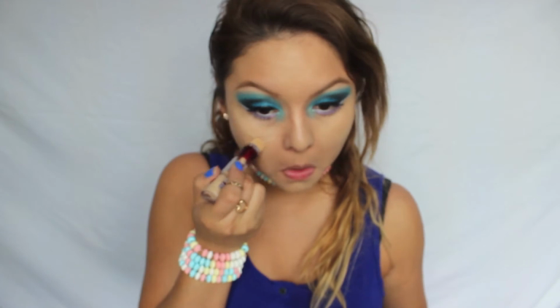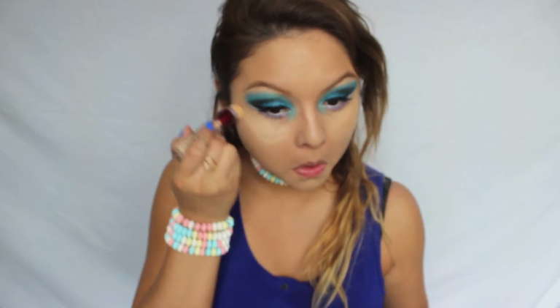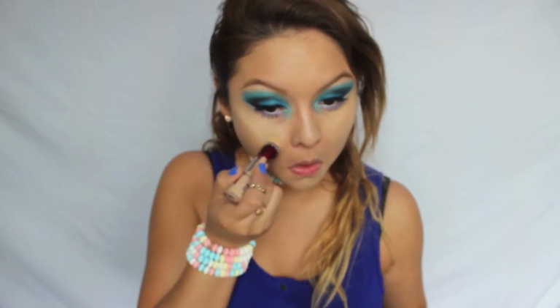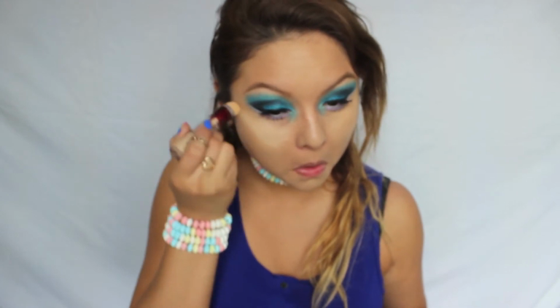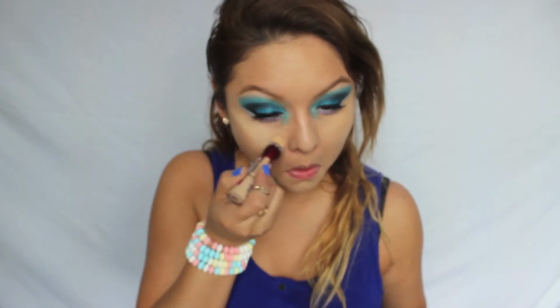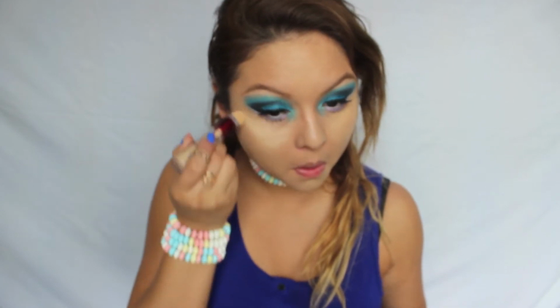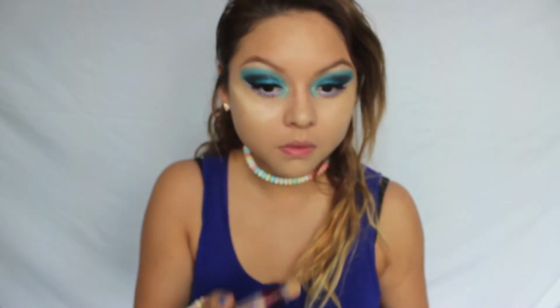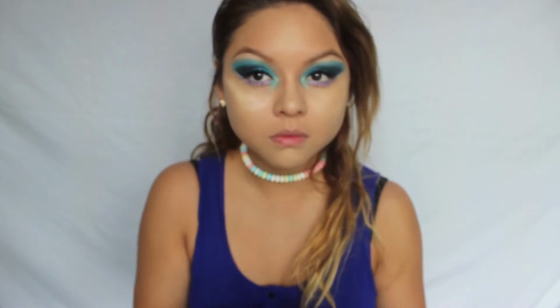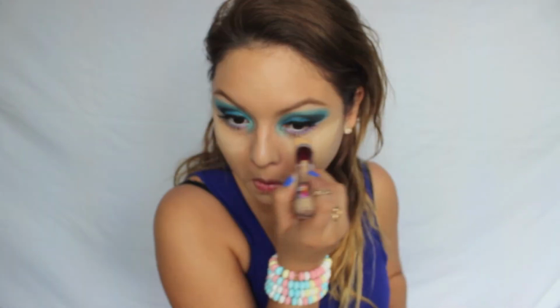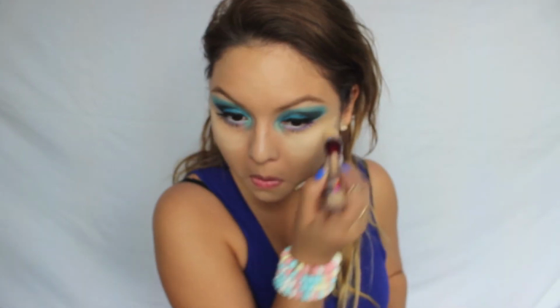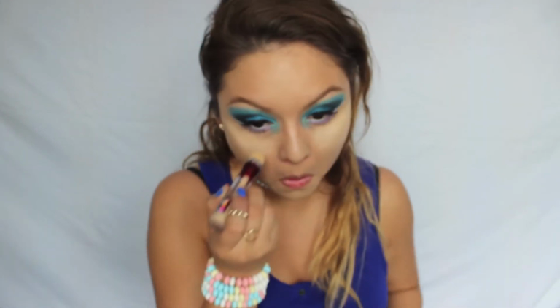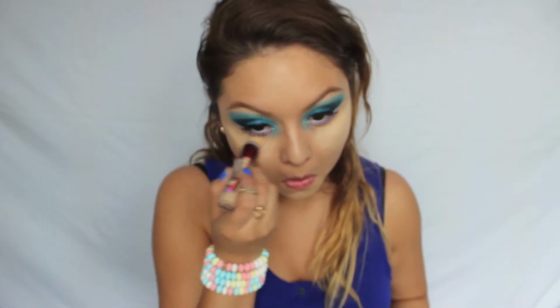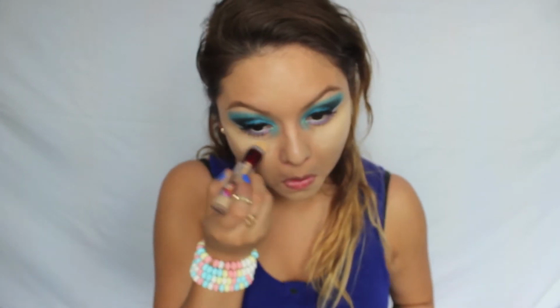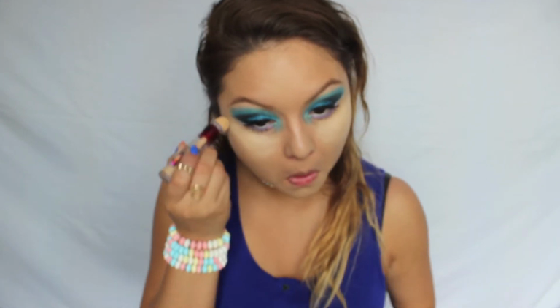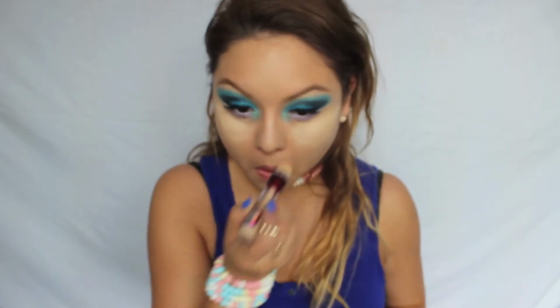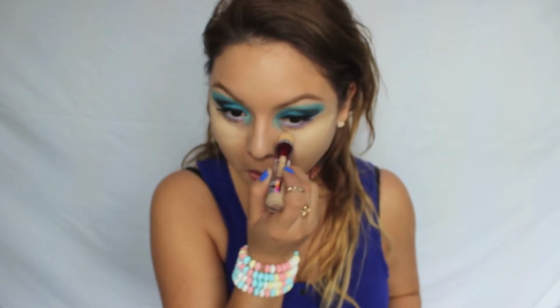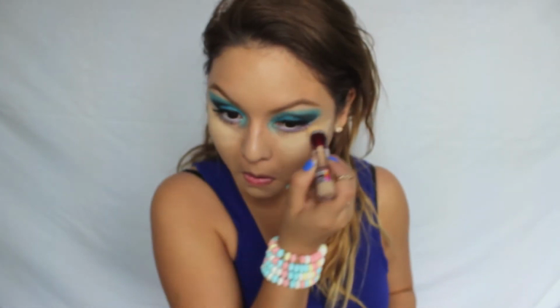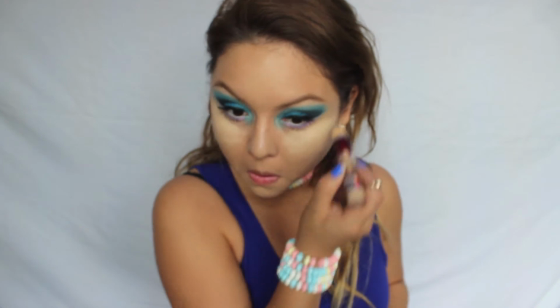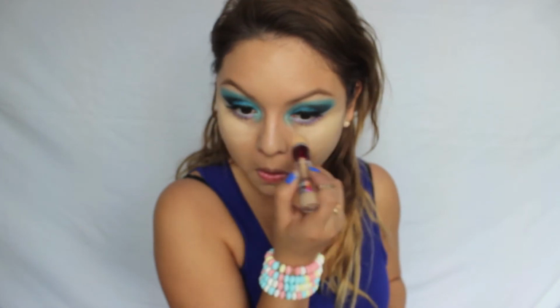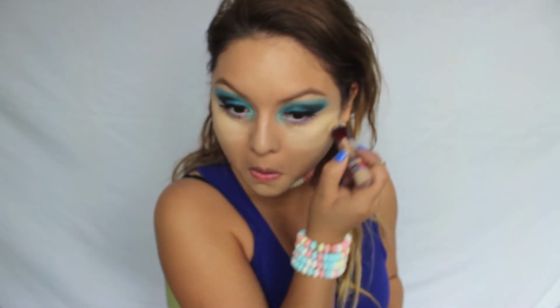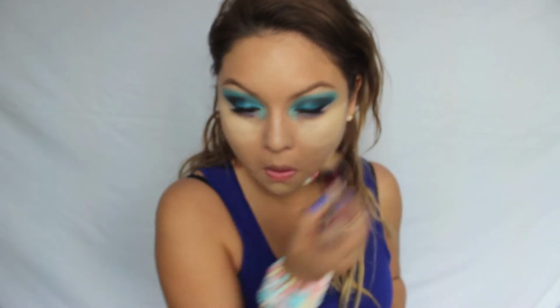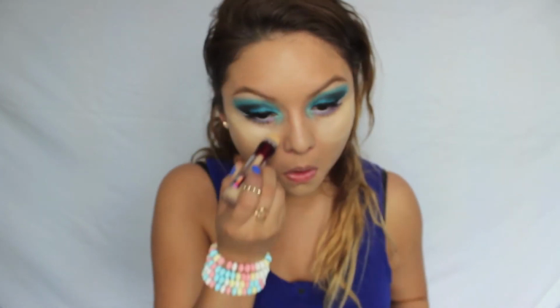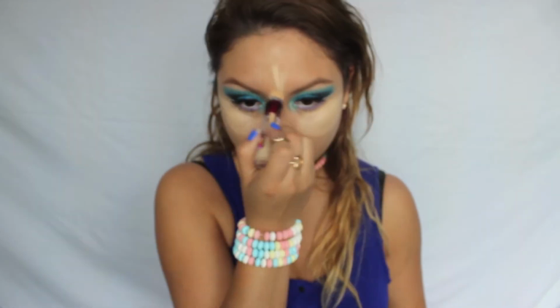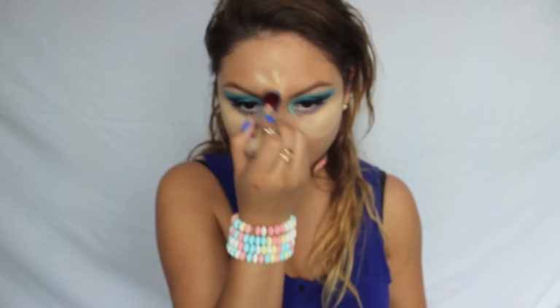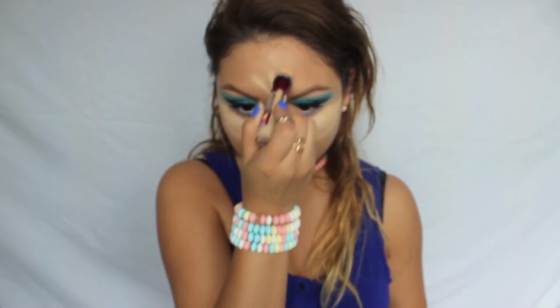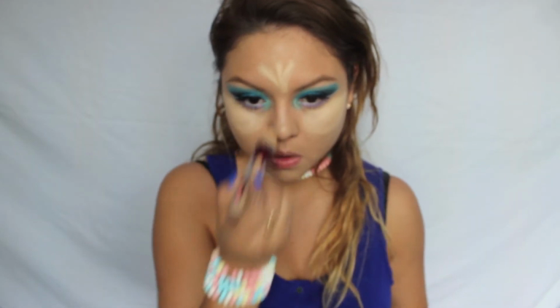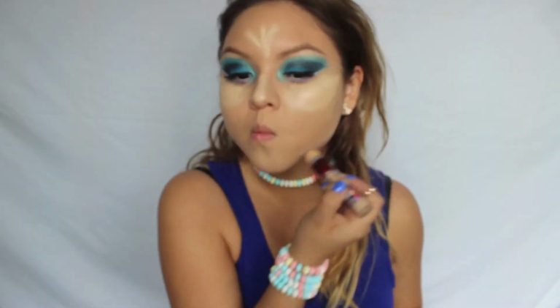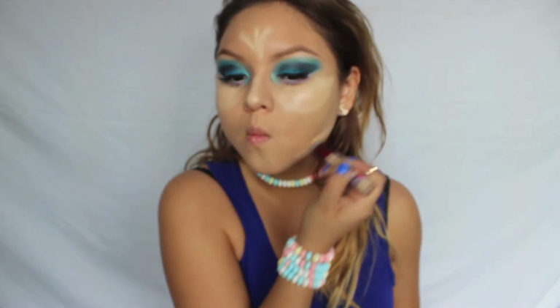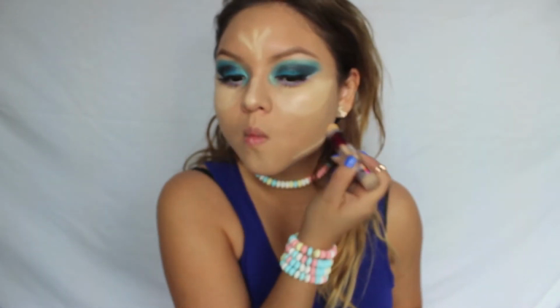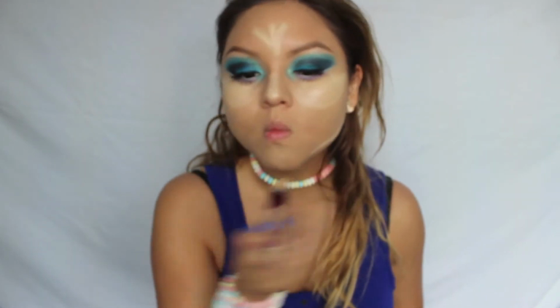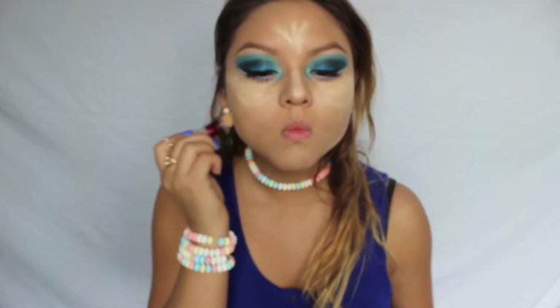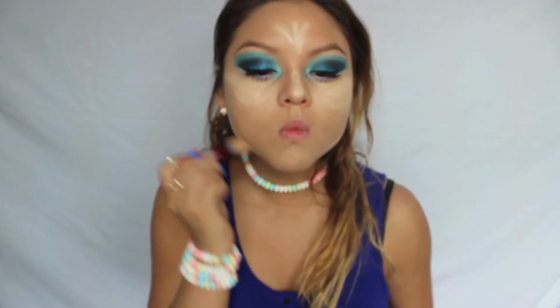Now I'm just going to take this highlighter and place it on the highlights of my face, which are my cheekbones, a little bit on my forehead, my cupid's bow, and the side of my jaw.